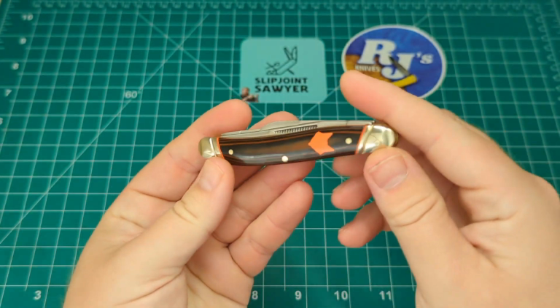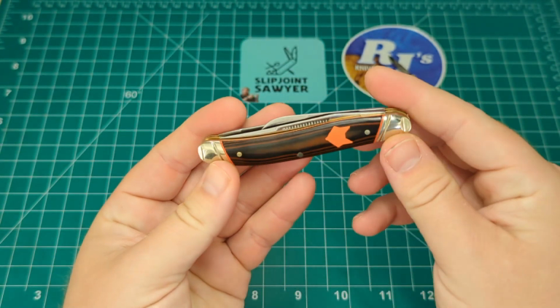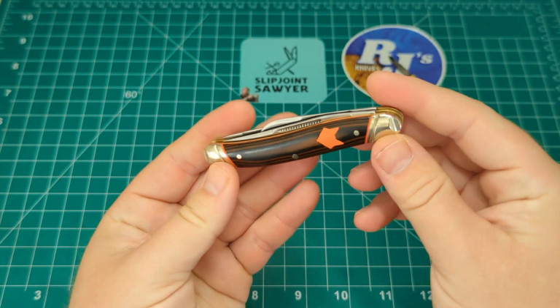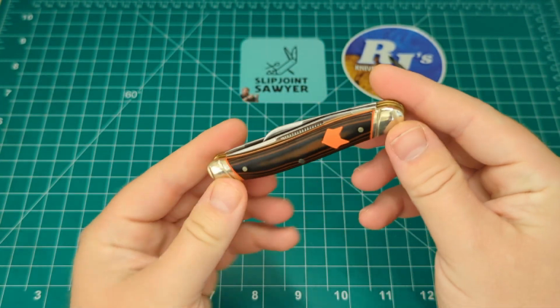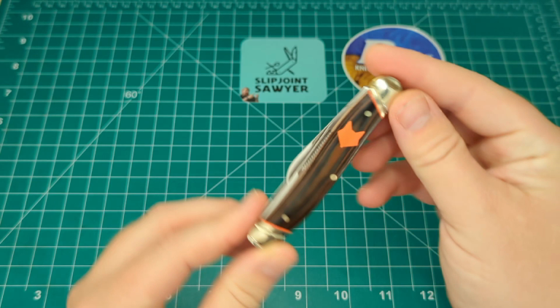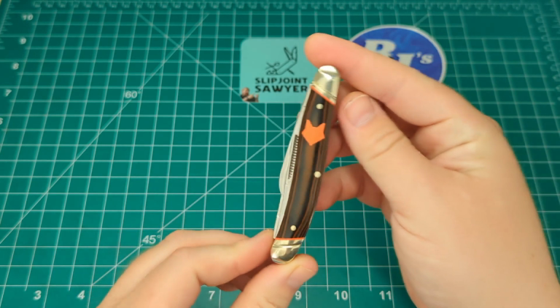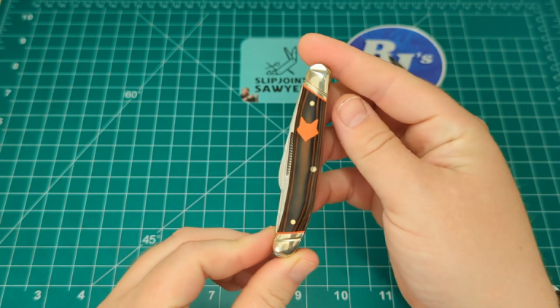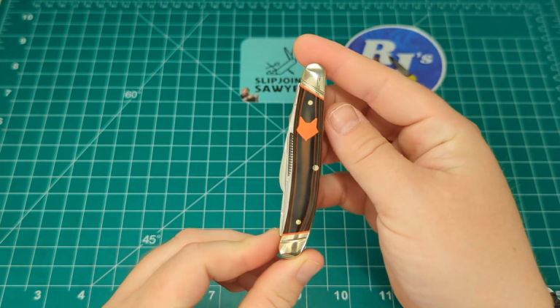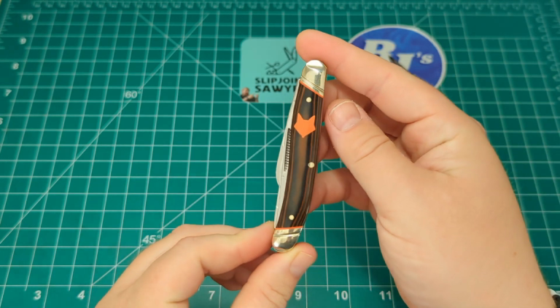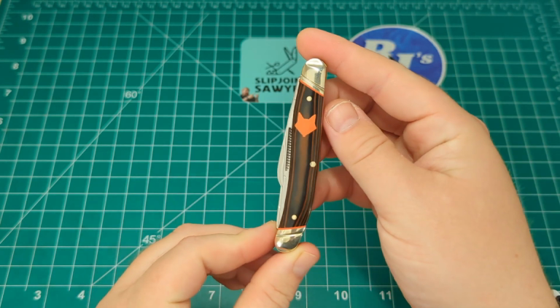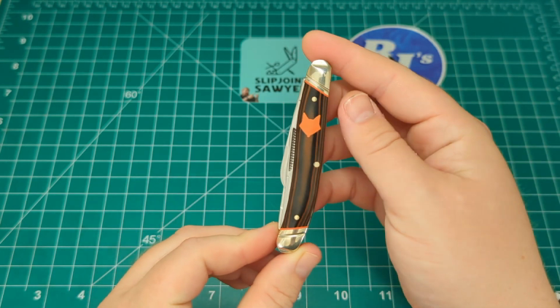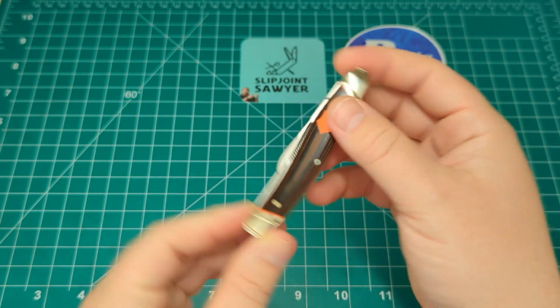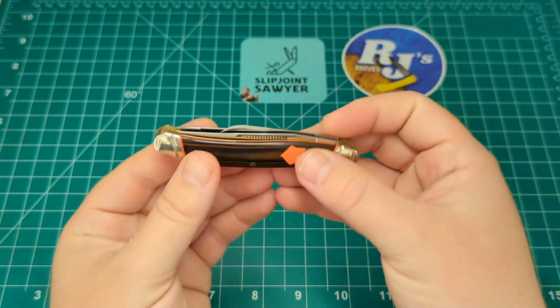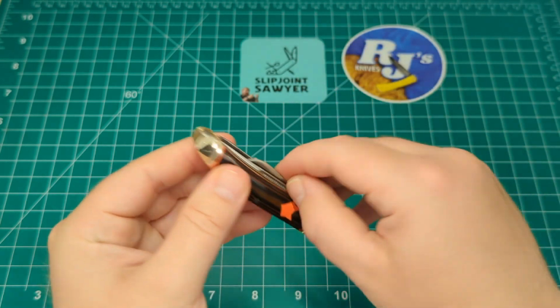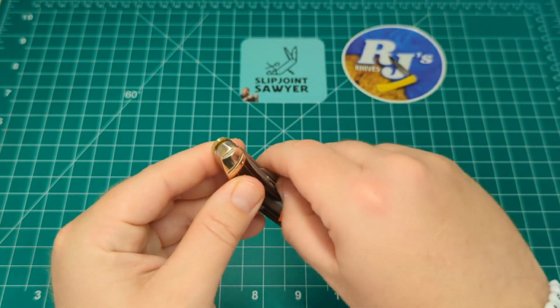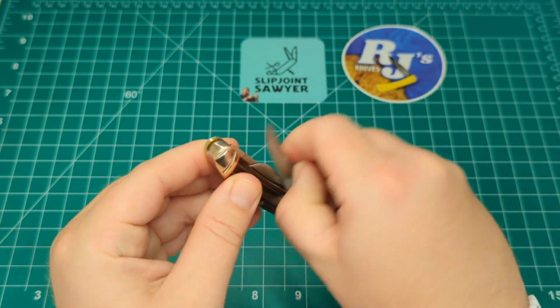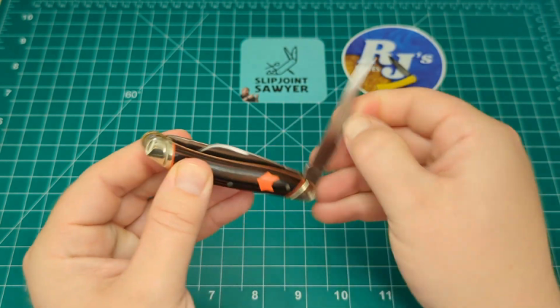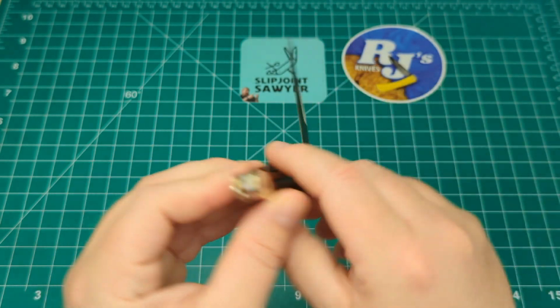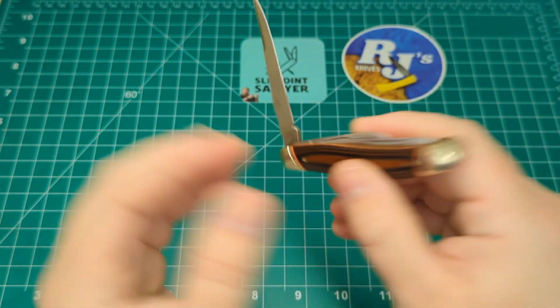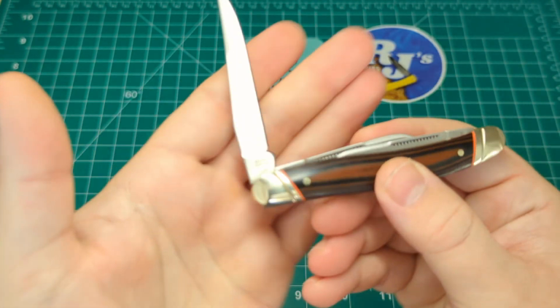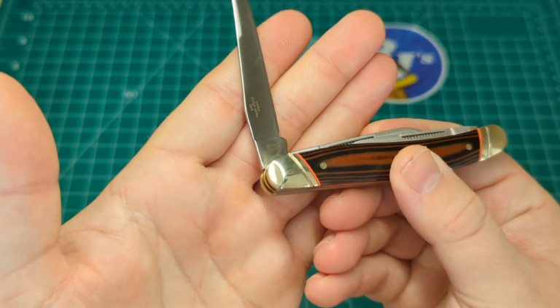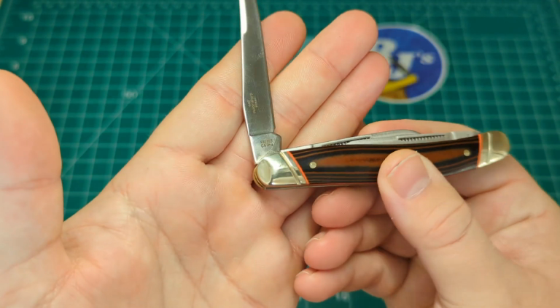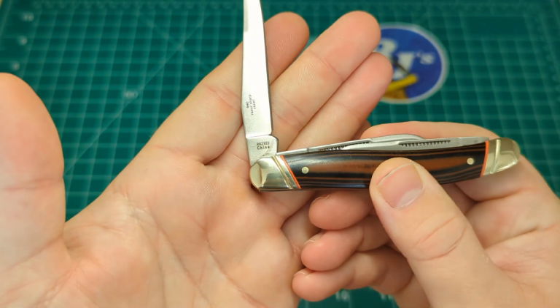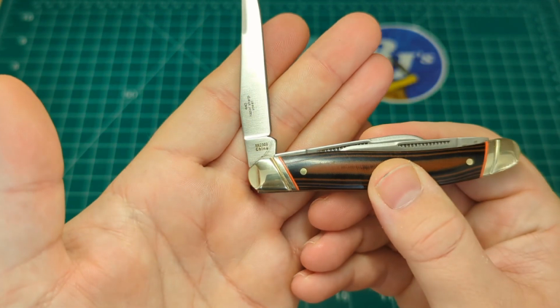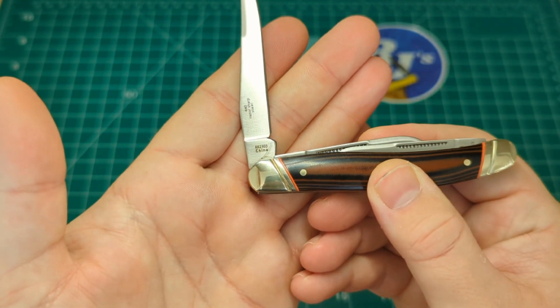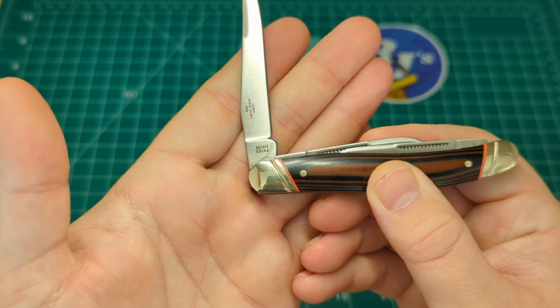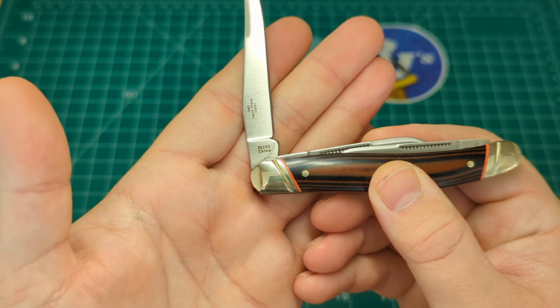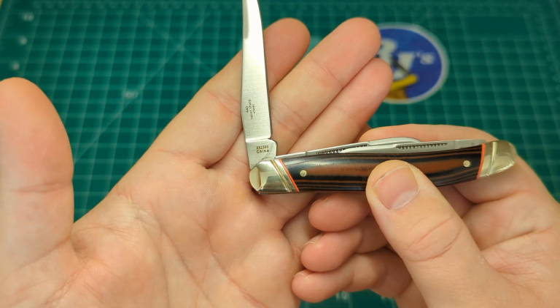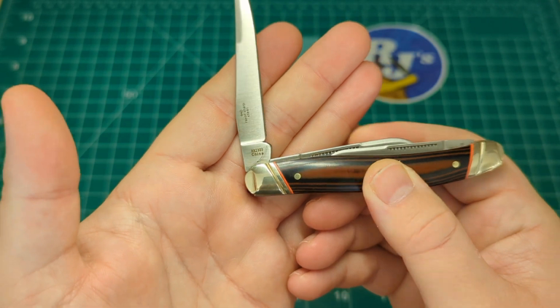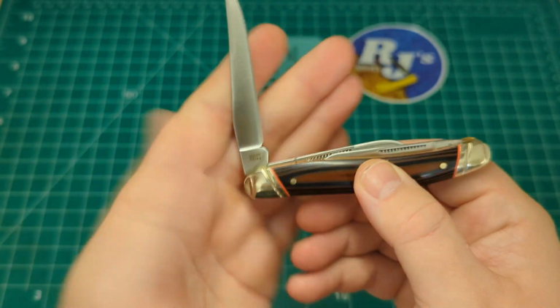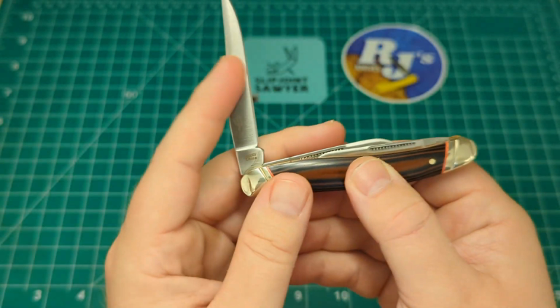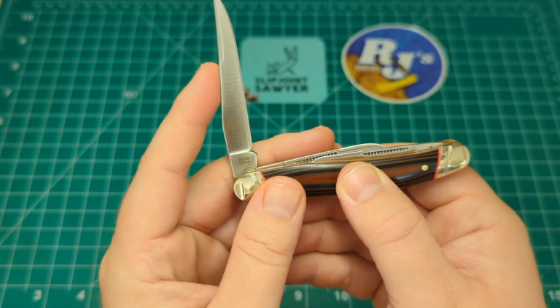So there's the first one — the Desert Fox Stockman from Rough Rider. The model number is 2303 in case you're interested.